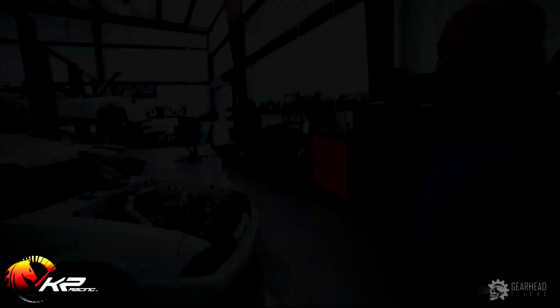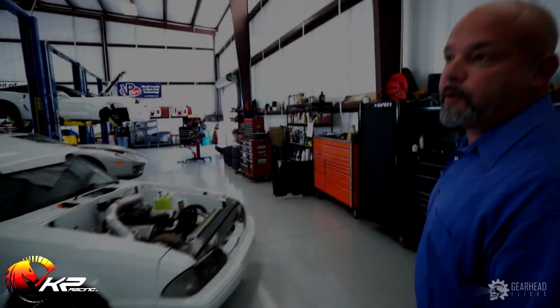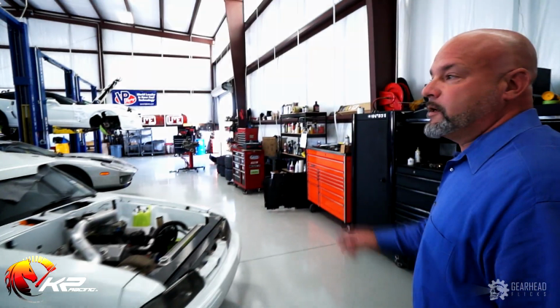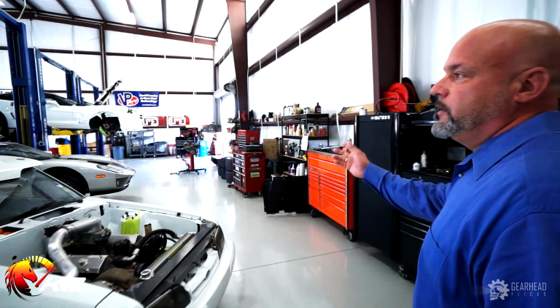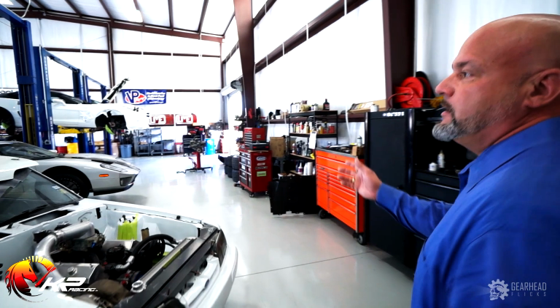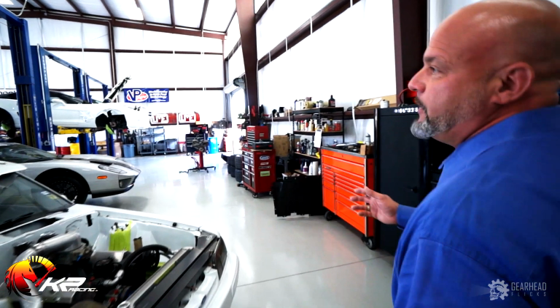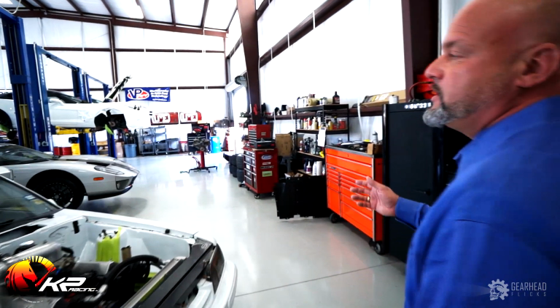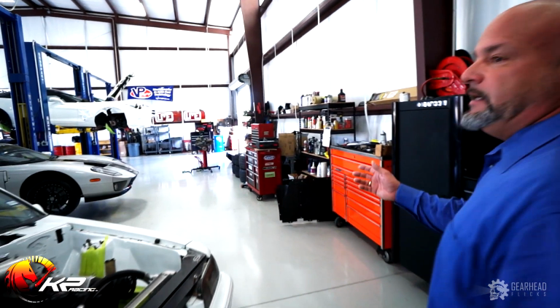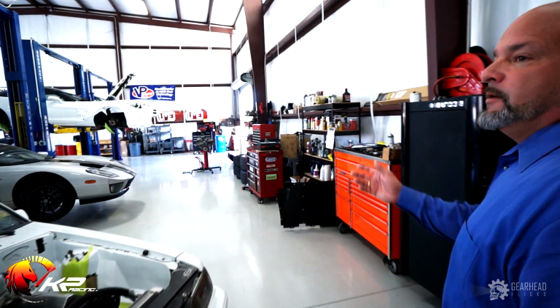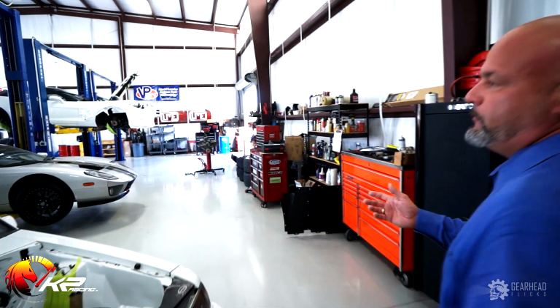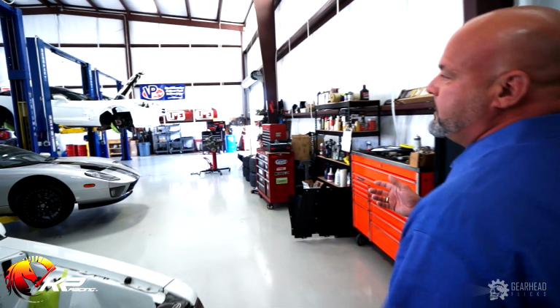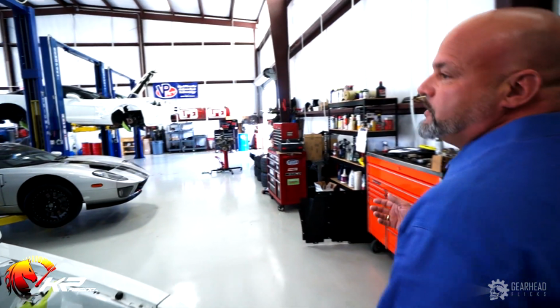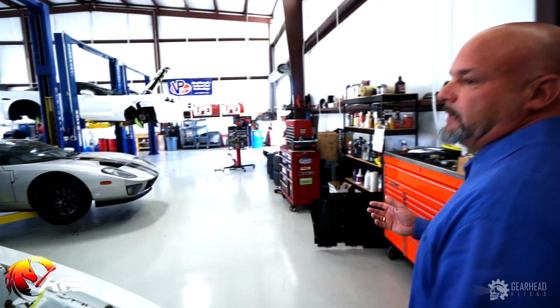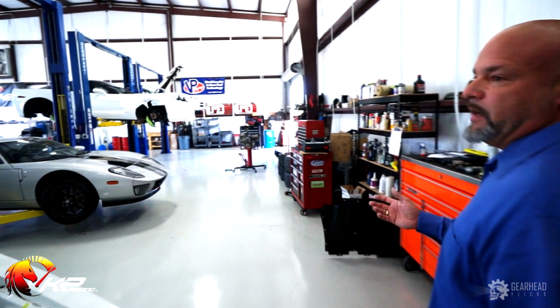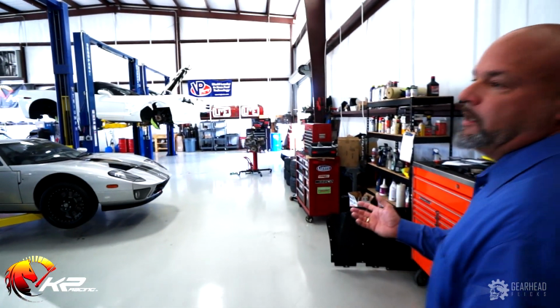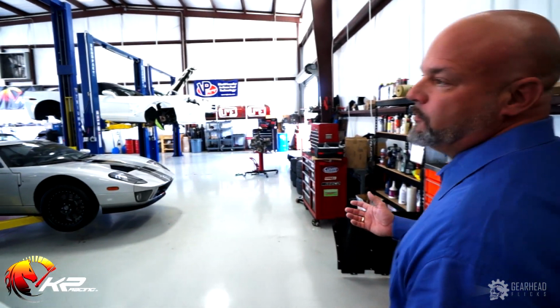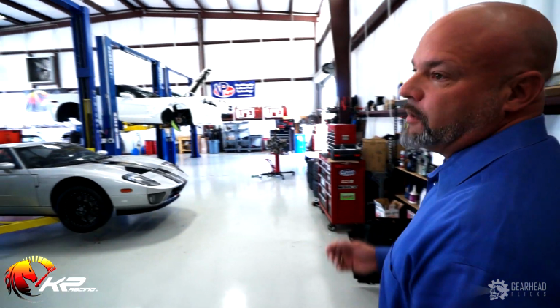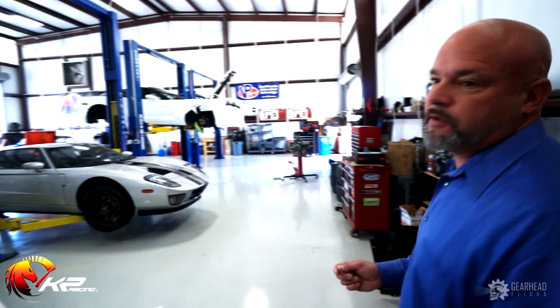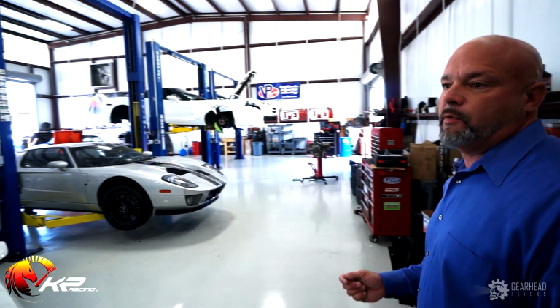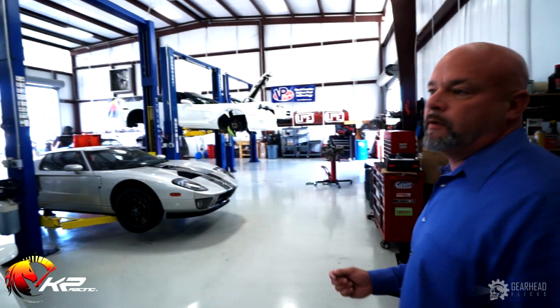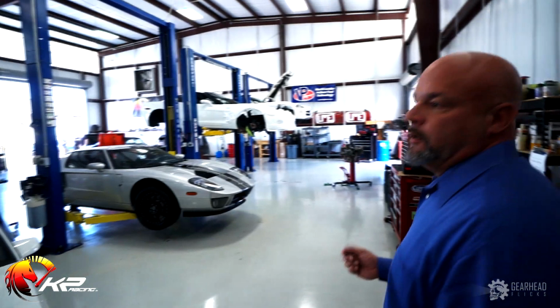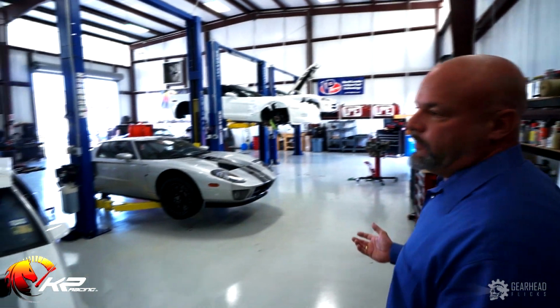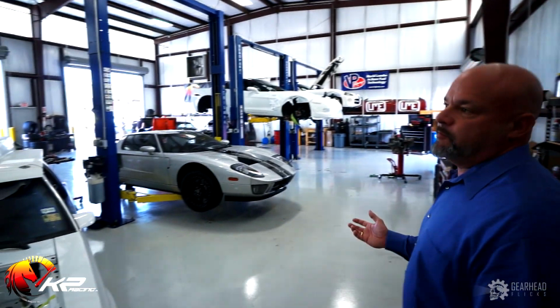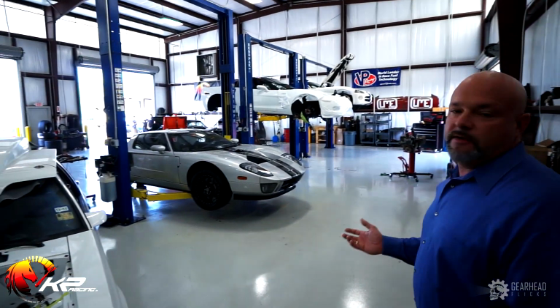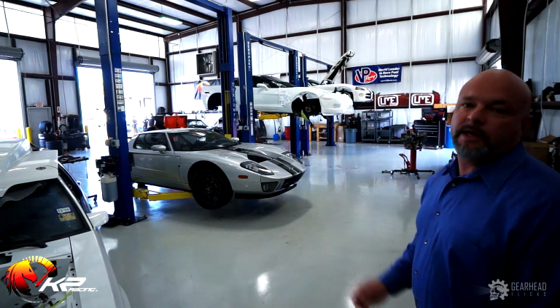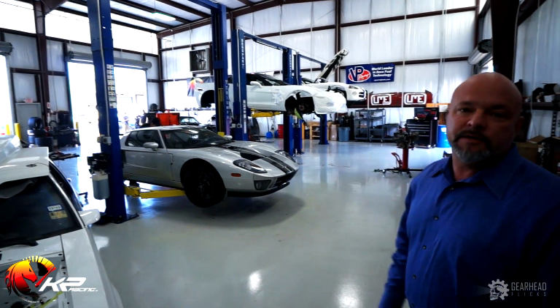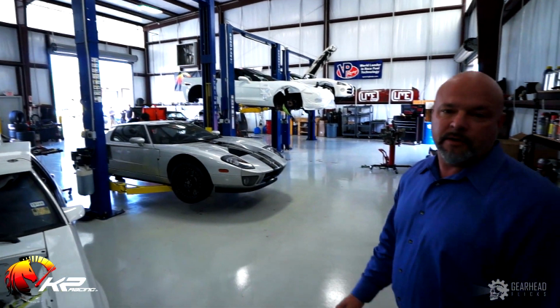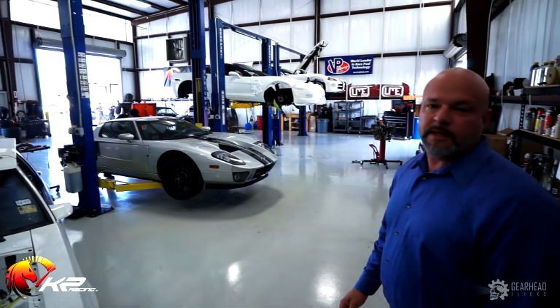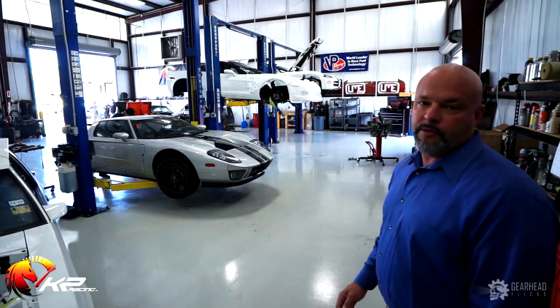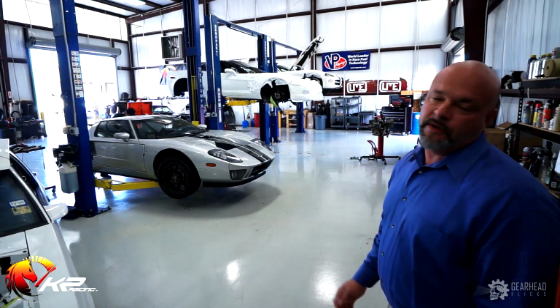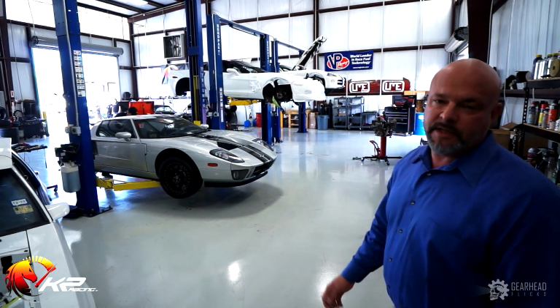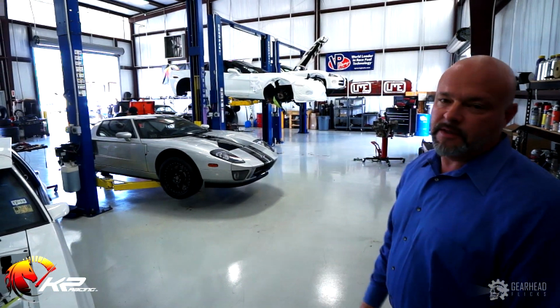Now we're going to walk over to the other side of the shop. As you can see, we have four lifts in the shop. We've got plenty of room for all the cars that we work on. We've had as many as 20 cars in here at one time doing various things to them.